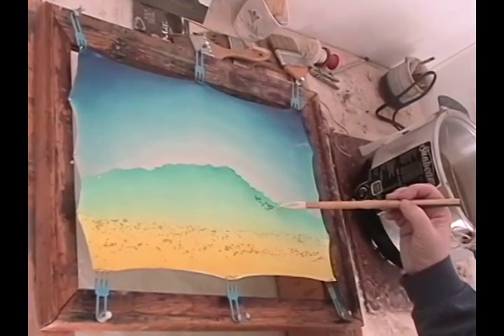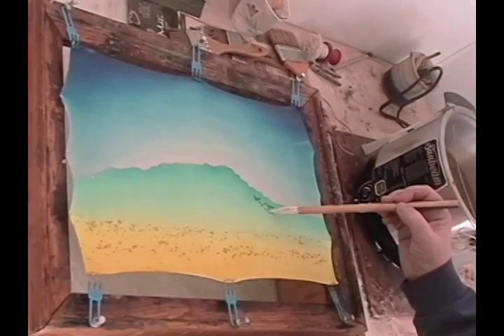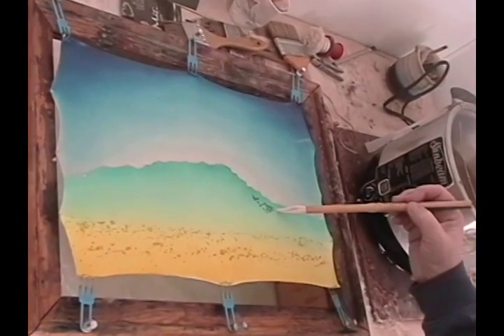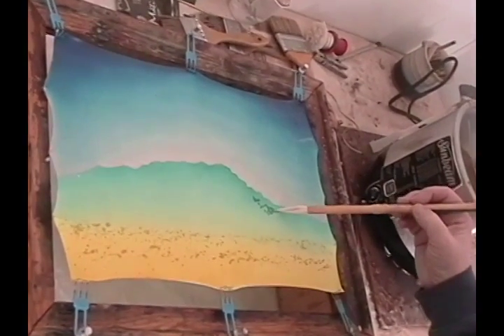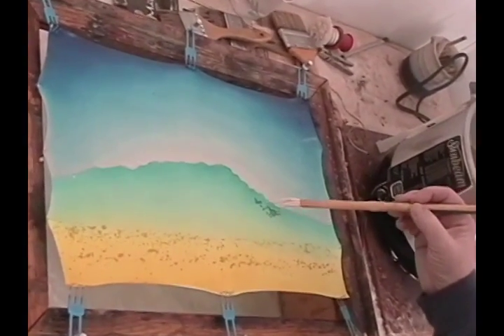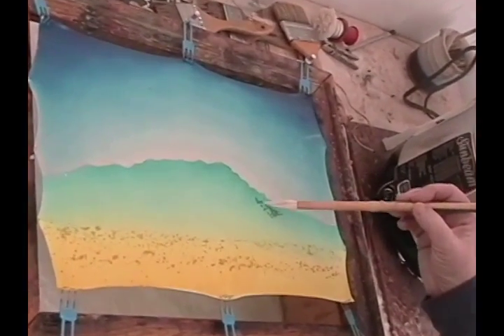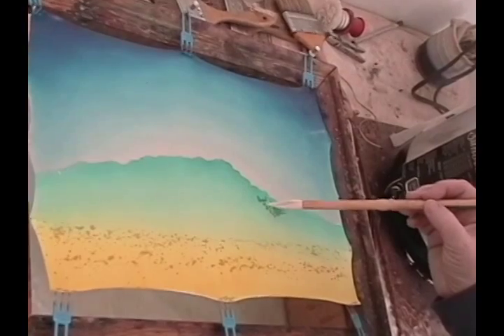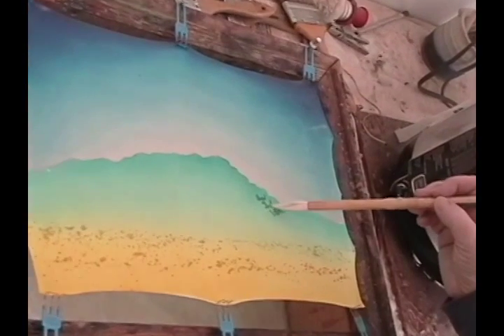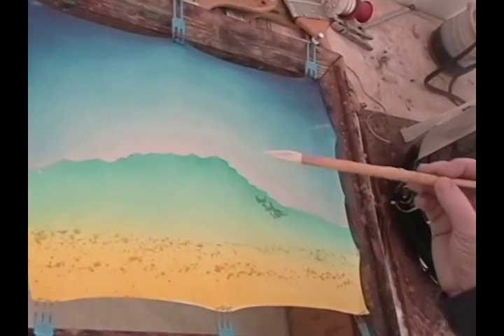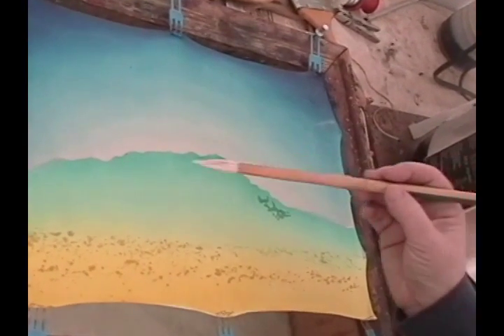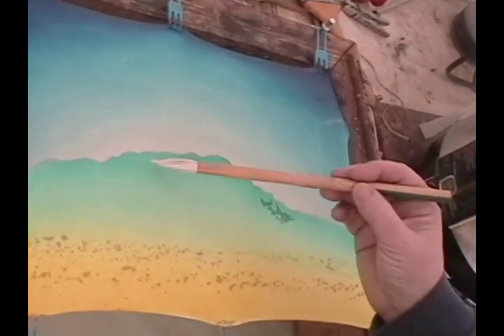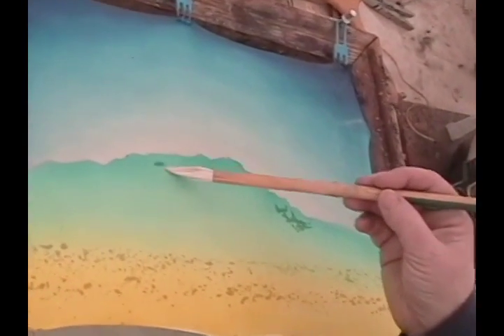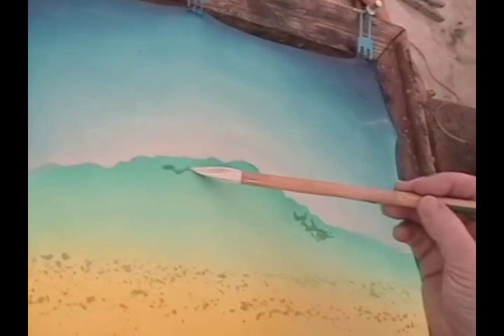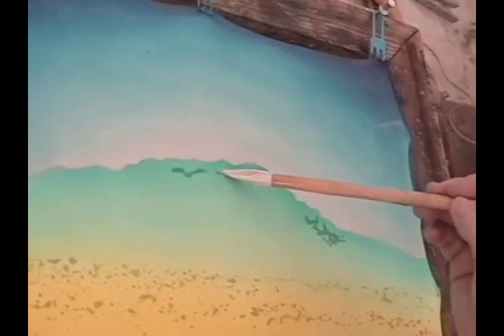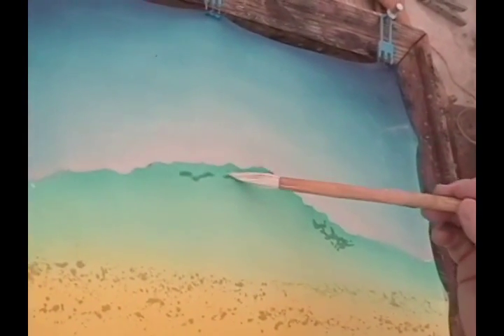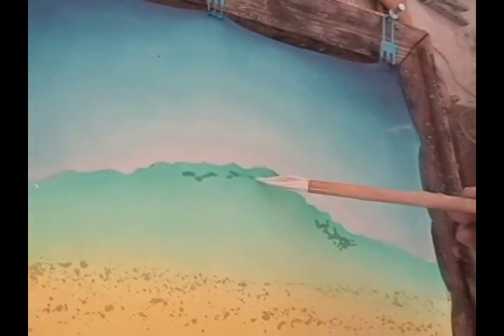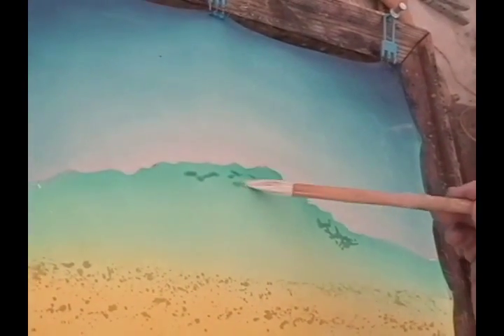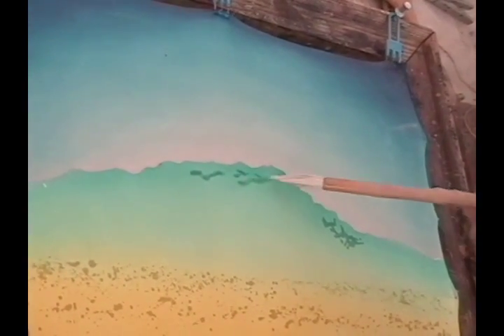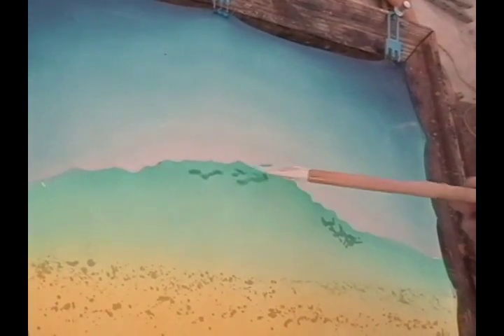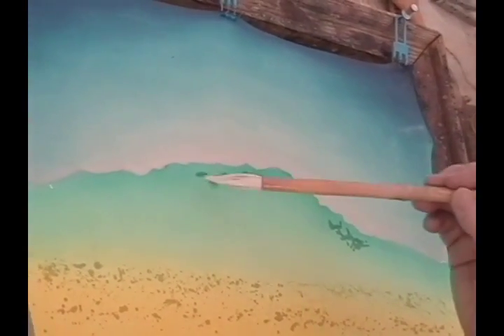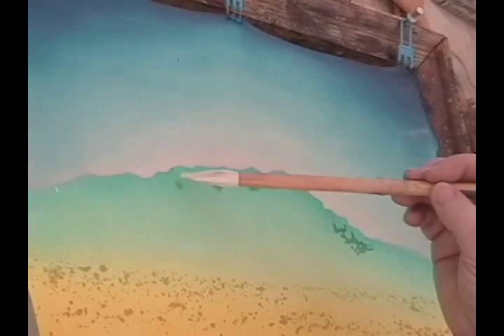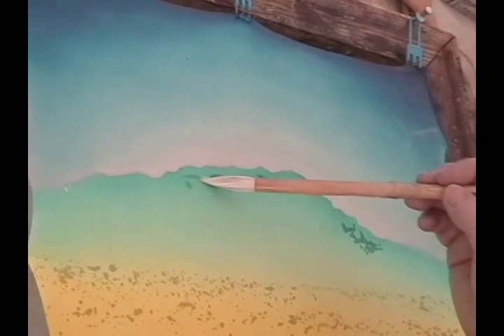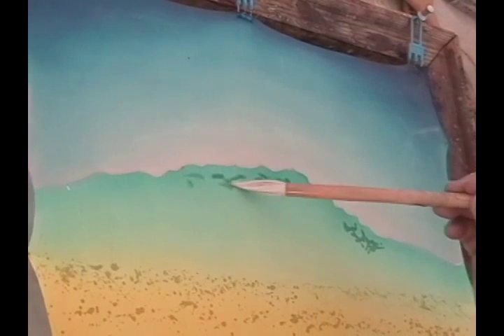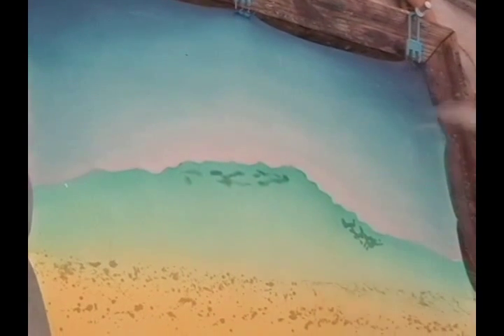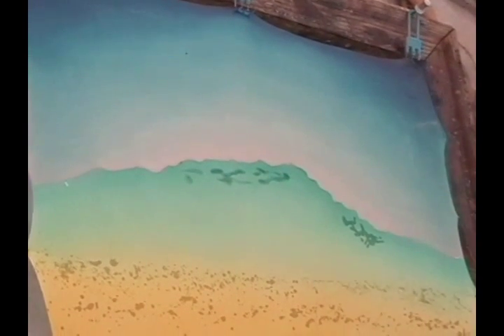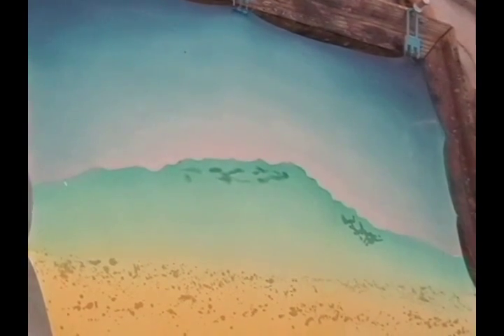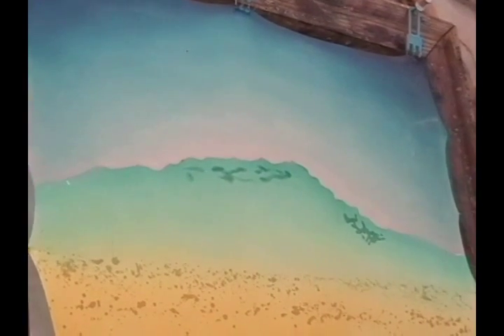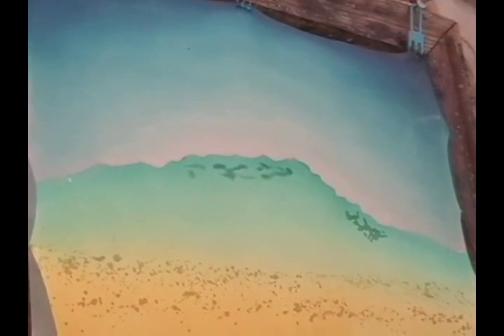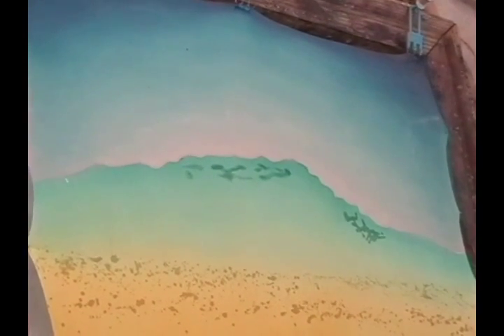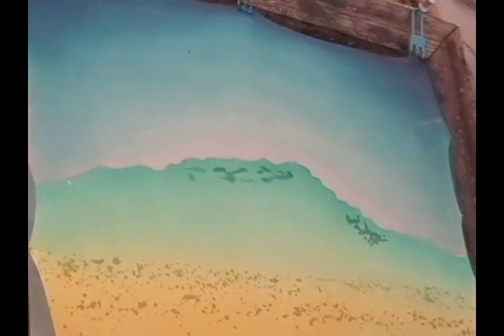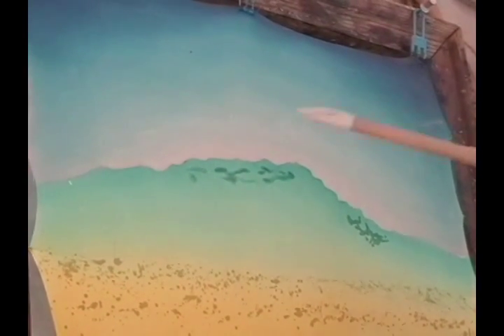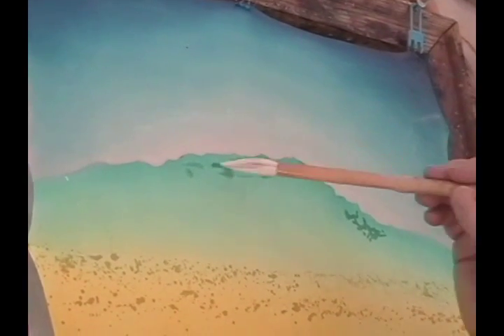I'm using a row brush. Gives a nice calligraphic line. It's a special Japanese brush made of sheep hair with no metal.